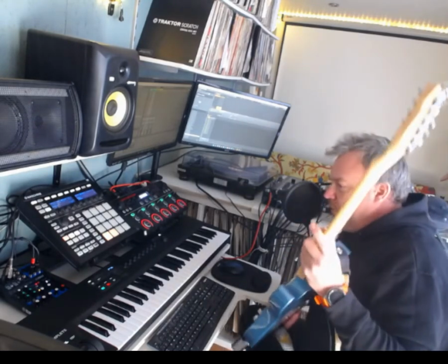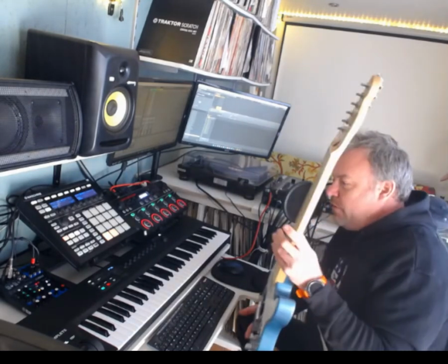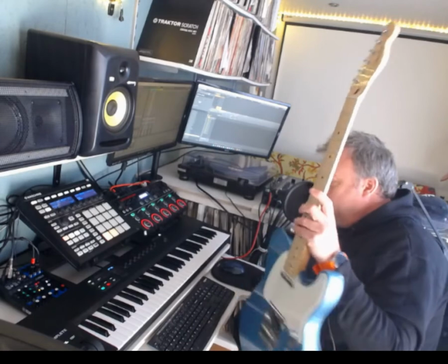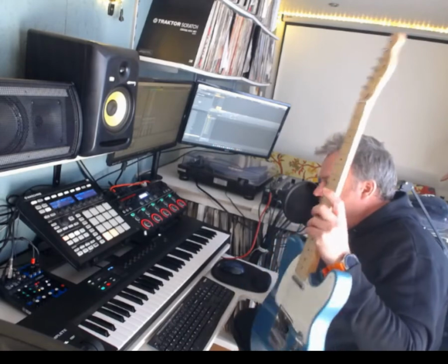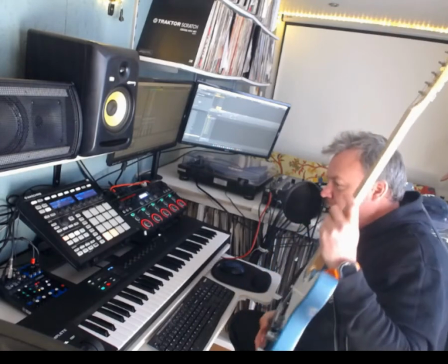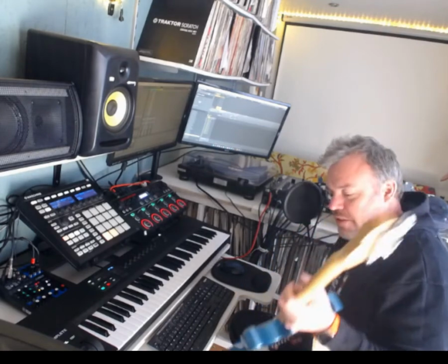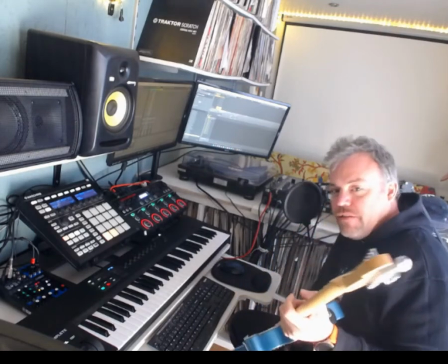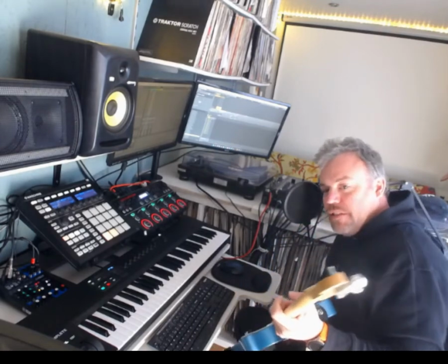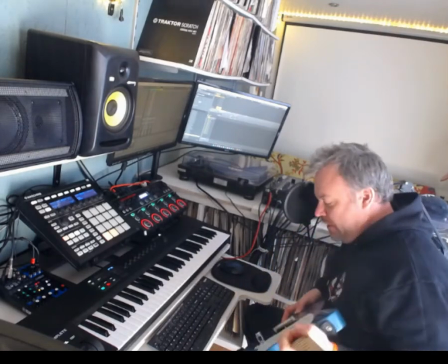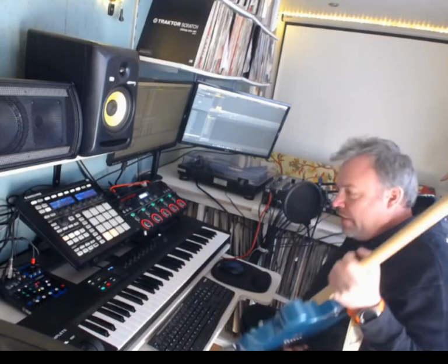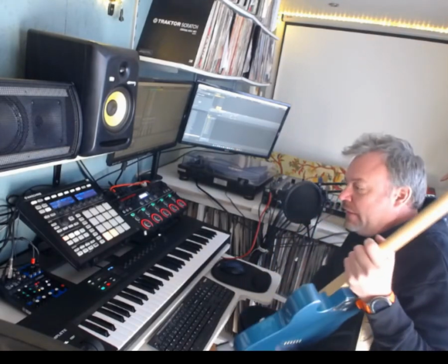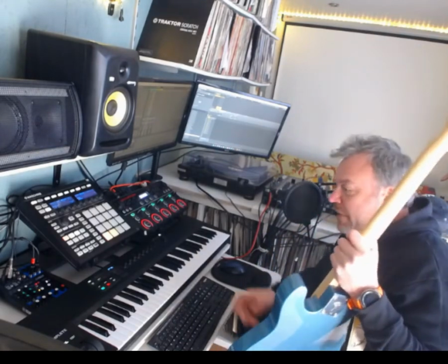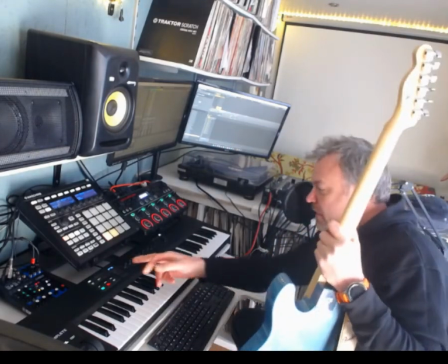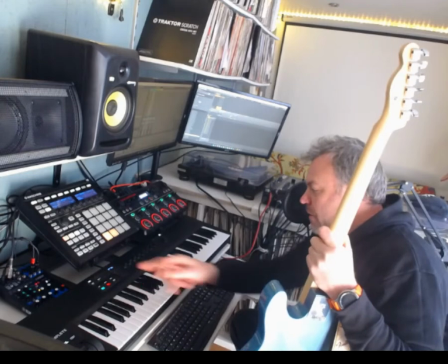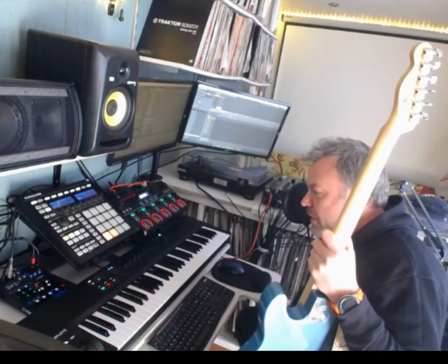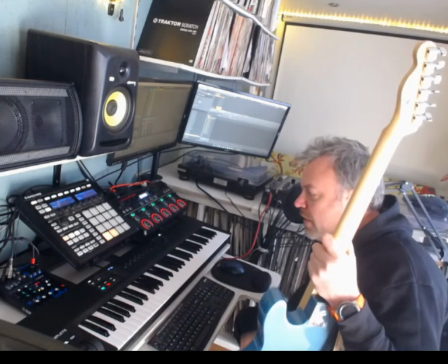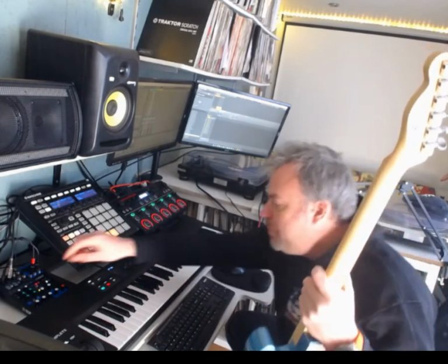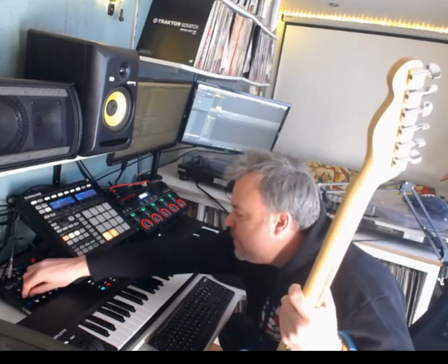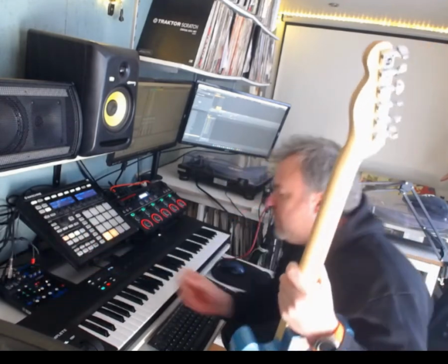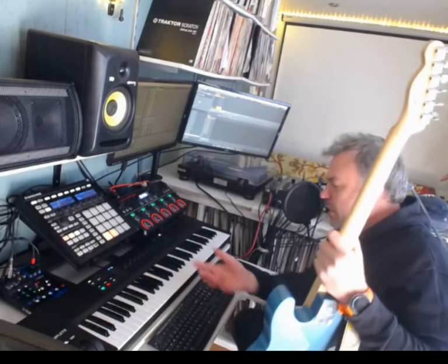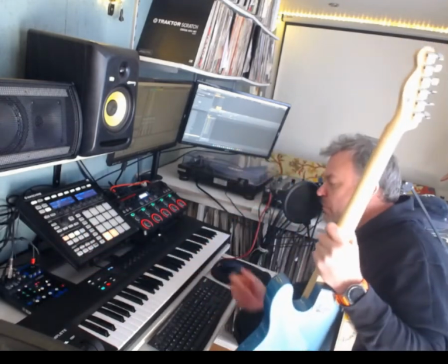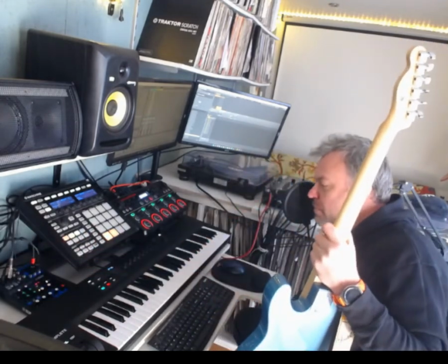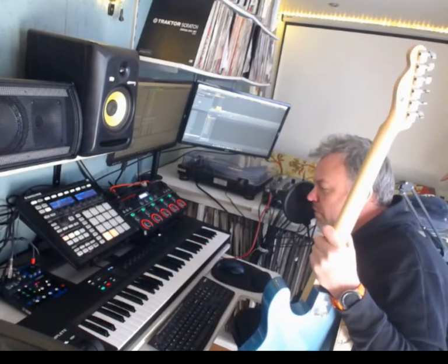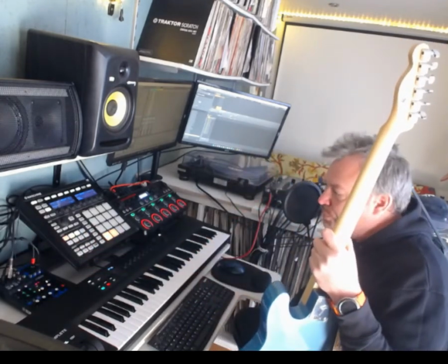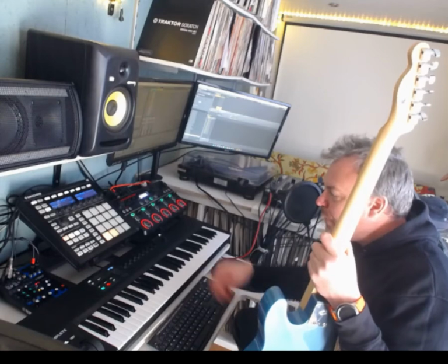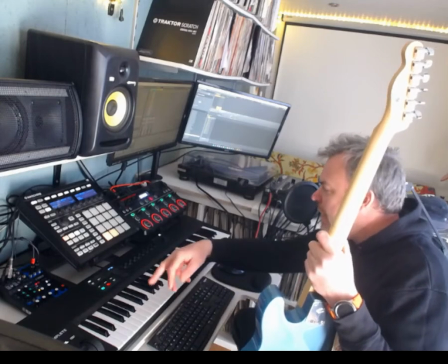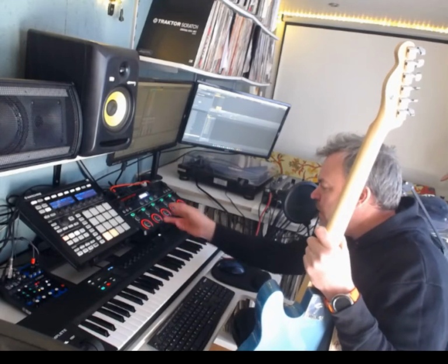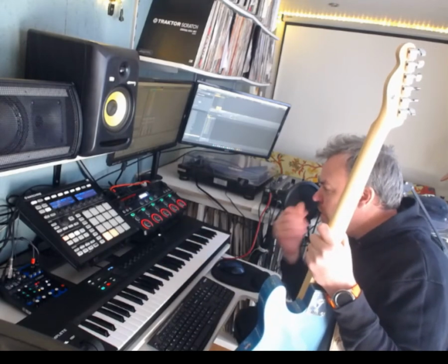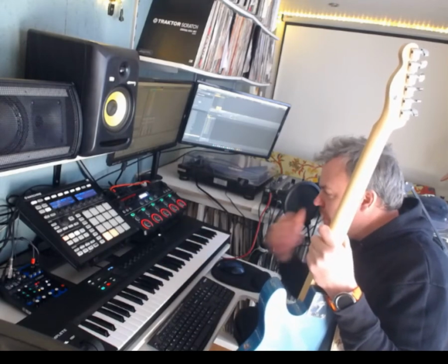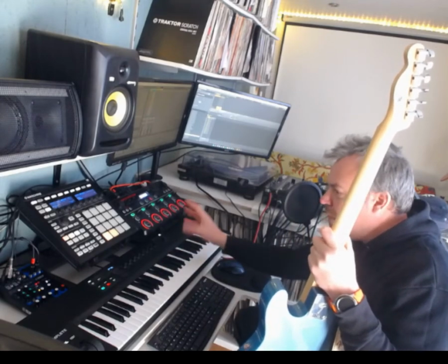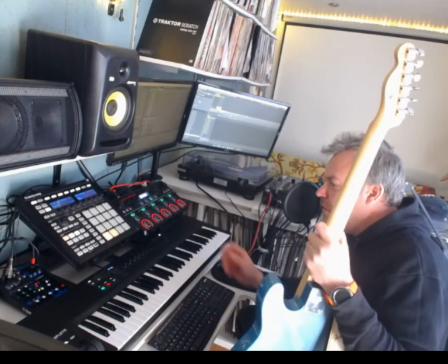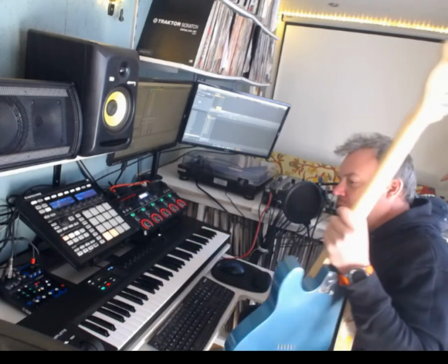For the bass and guitar I'm using a nice new guitar — a Fender Telecaster Vintera 60s, lovely. That's going into this Yamaha four-channel mixer I've got here. That then also goes into the RC505, so everything goes into the RC505.